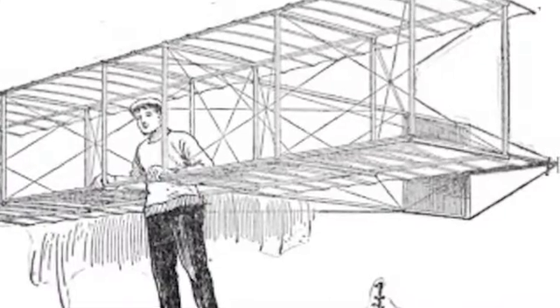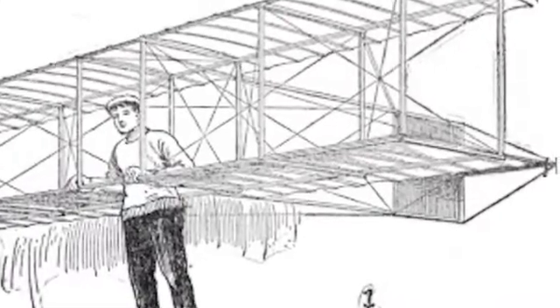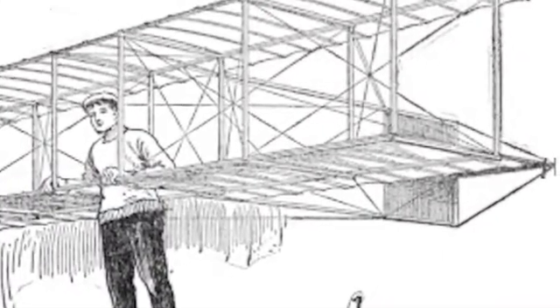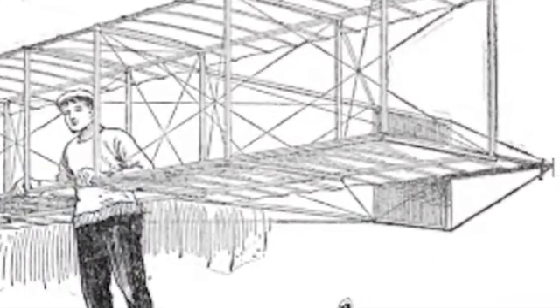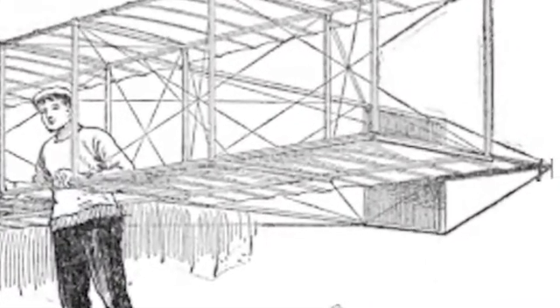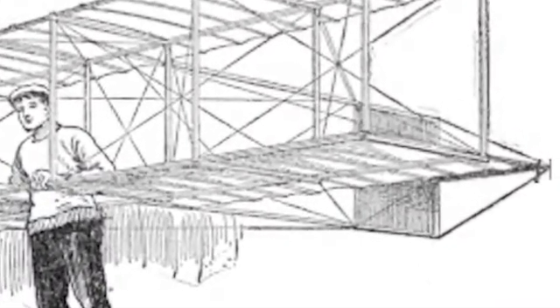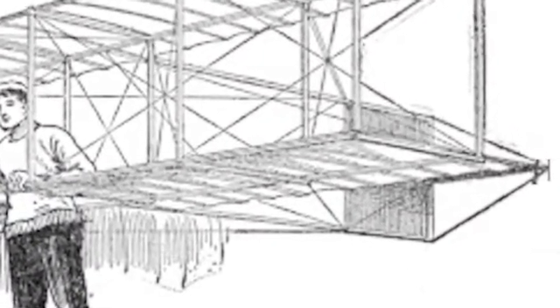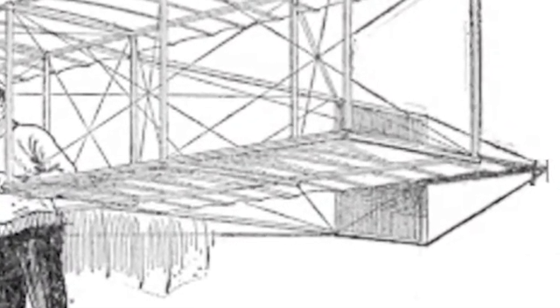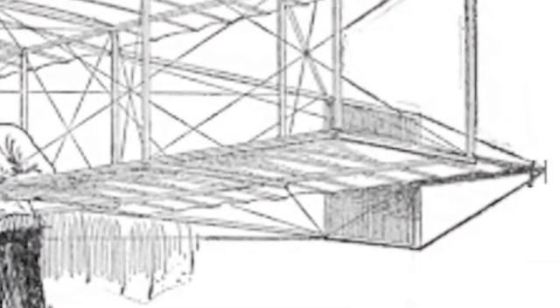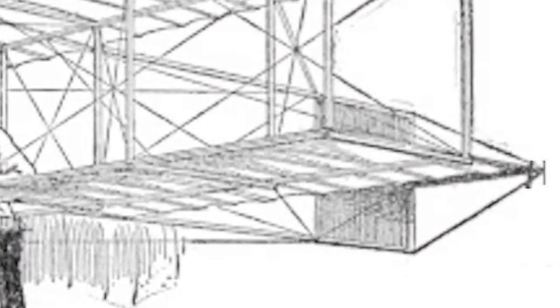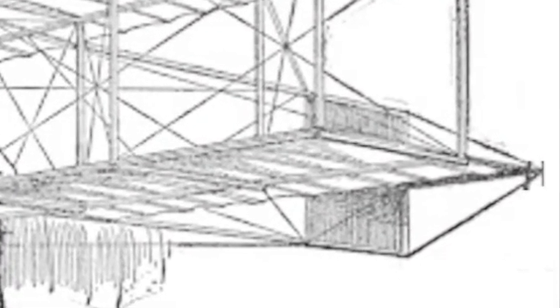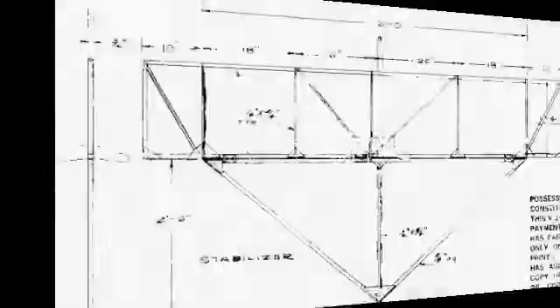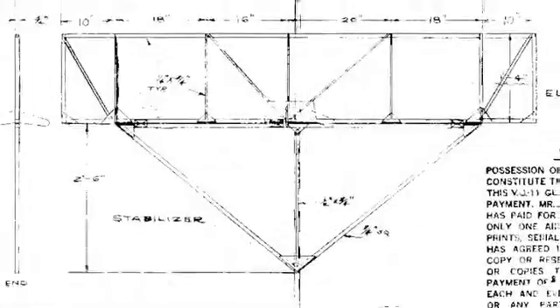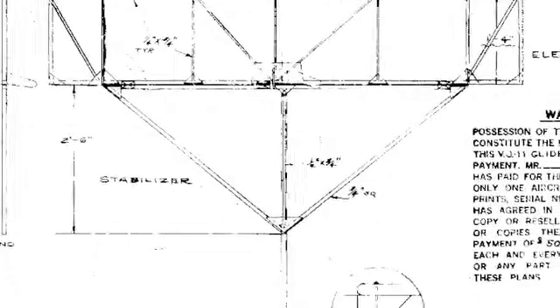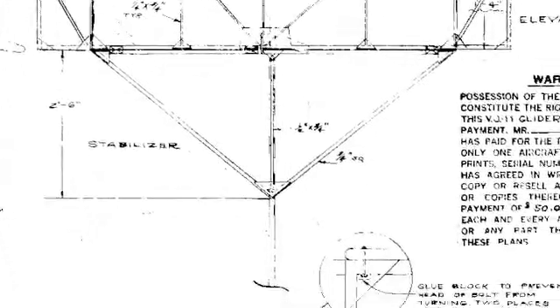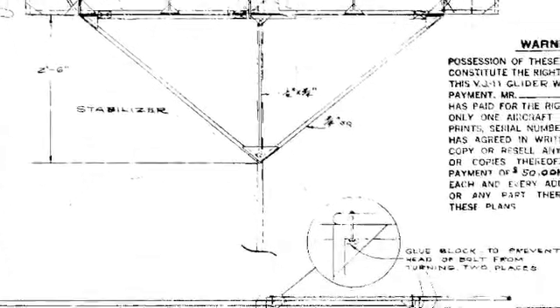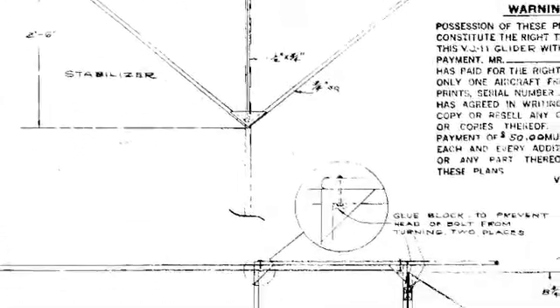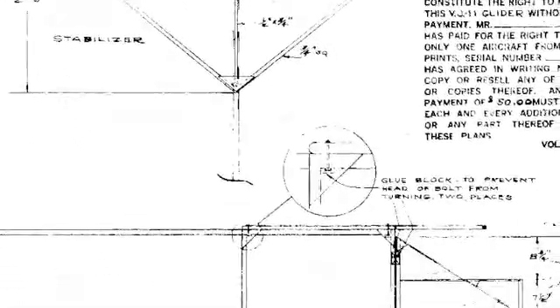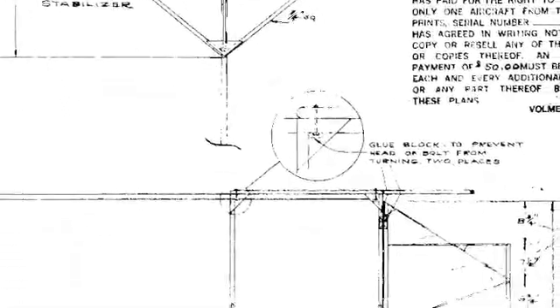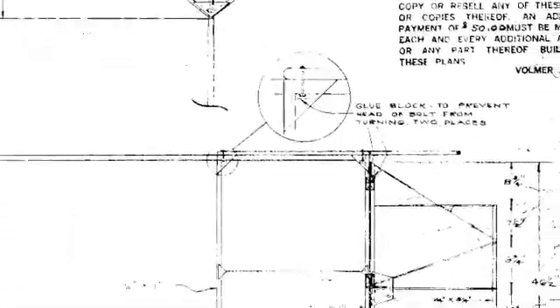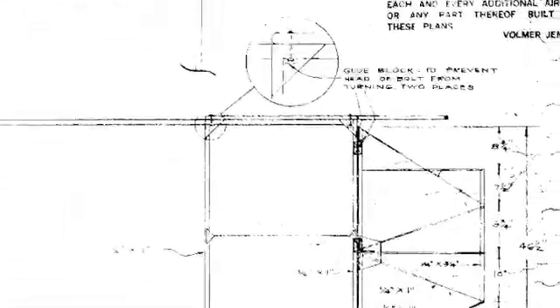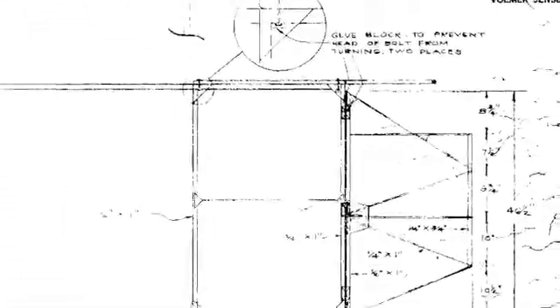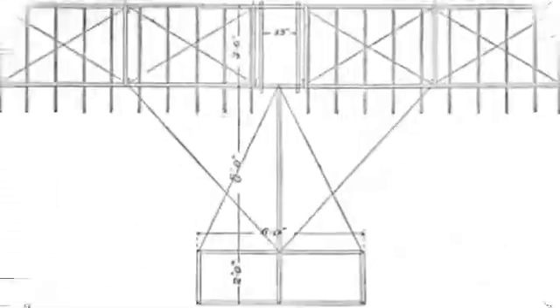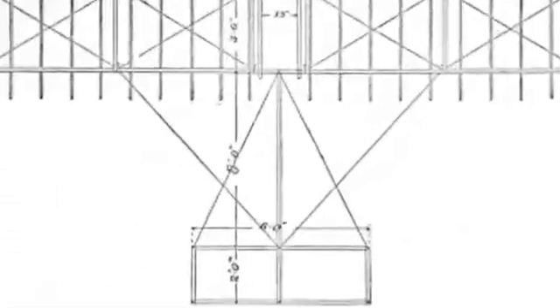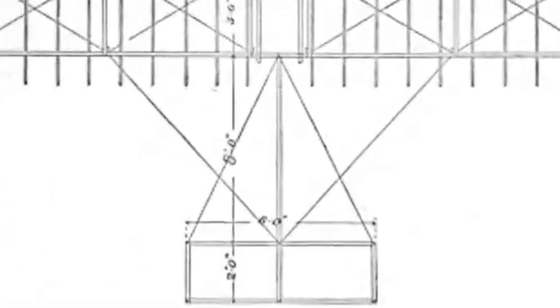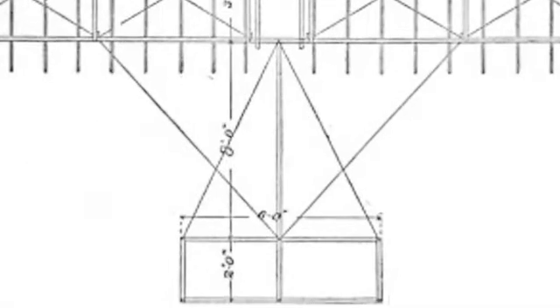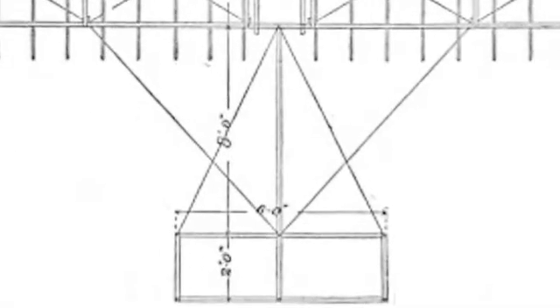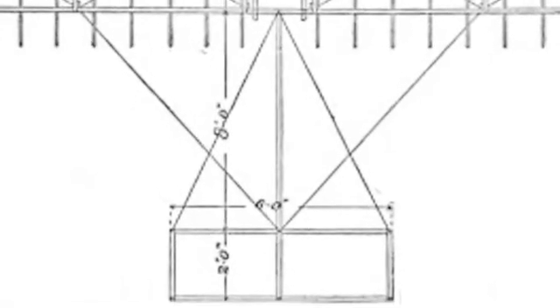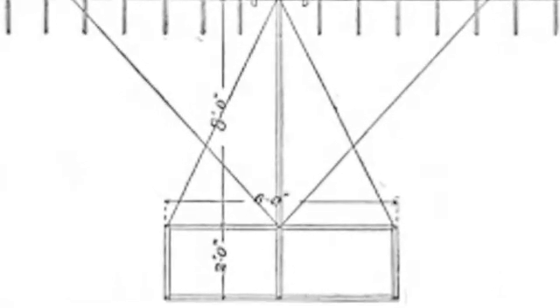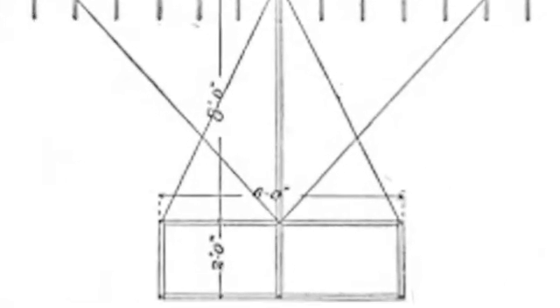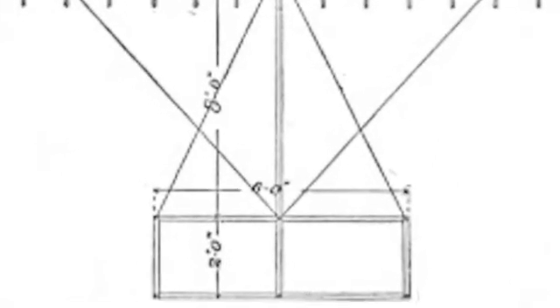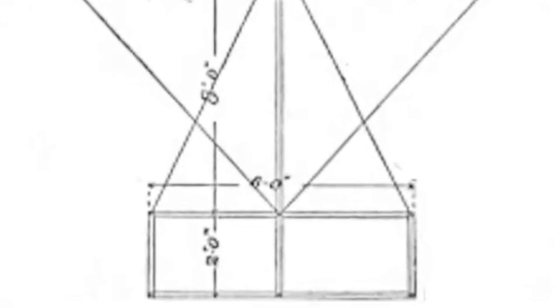This week we're doing the tail section — horizontal and vertical stabilizers — and we should also do the movable trailing tail surfaces. So that's the plan for this week.